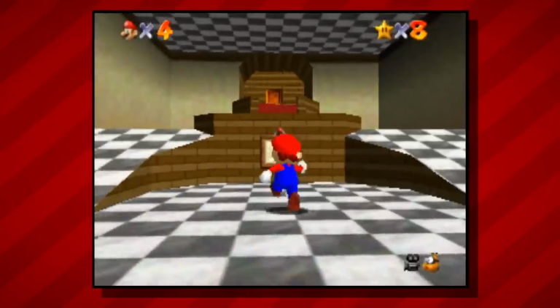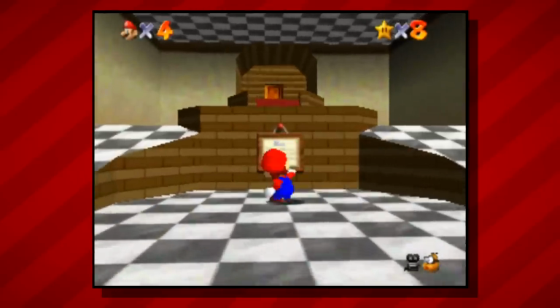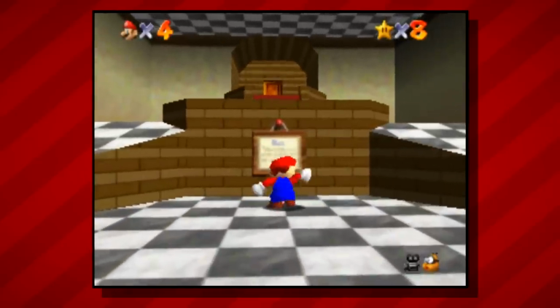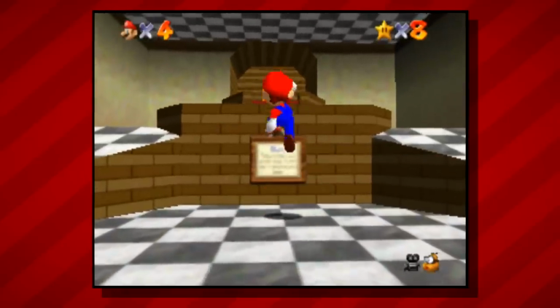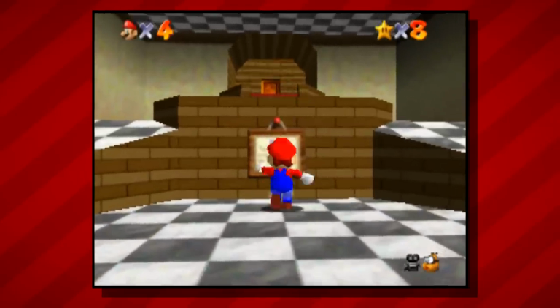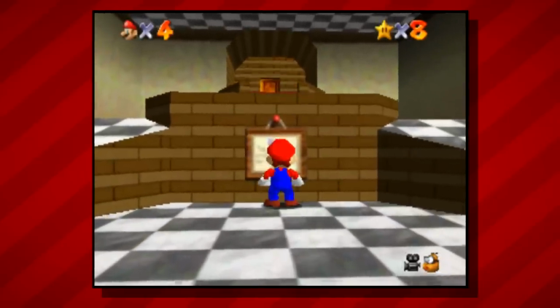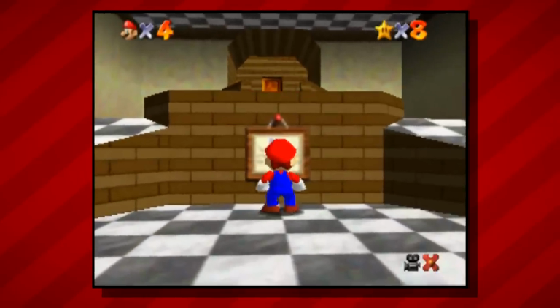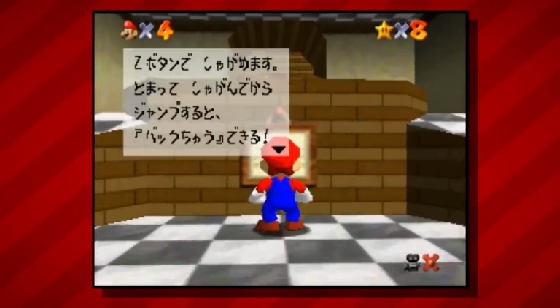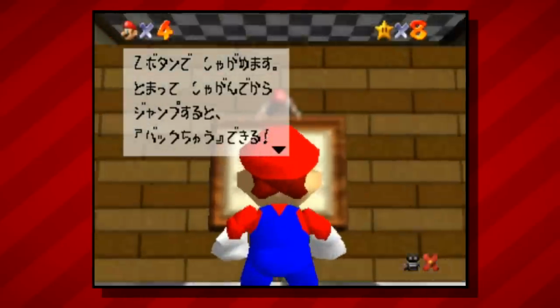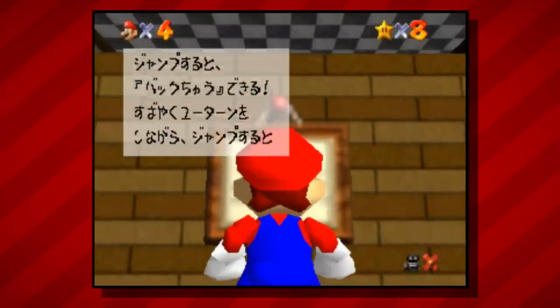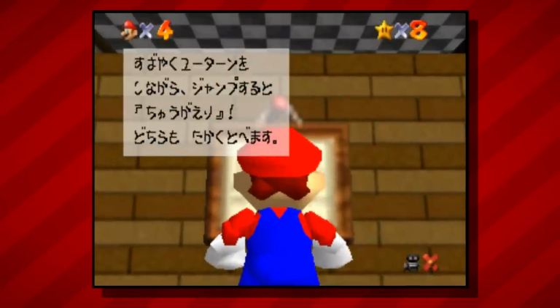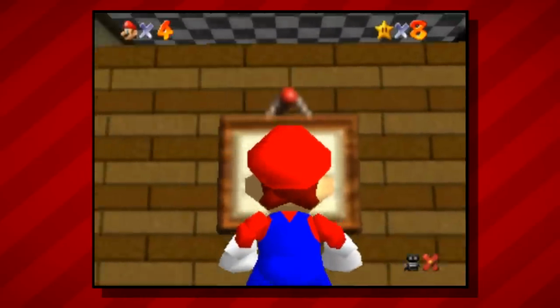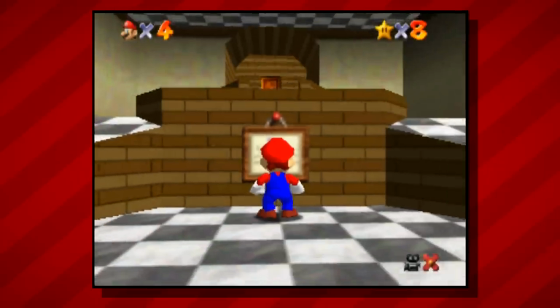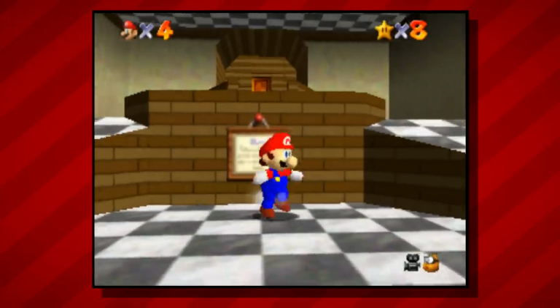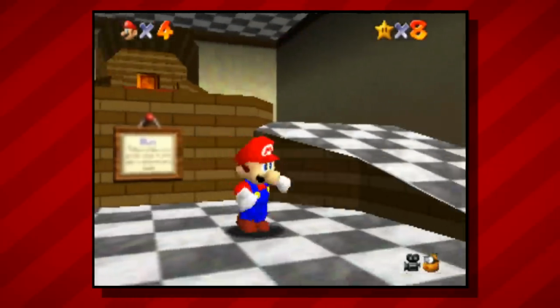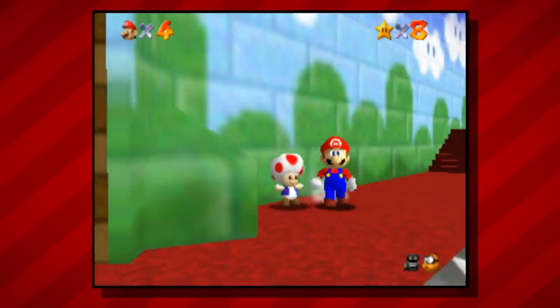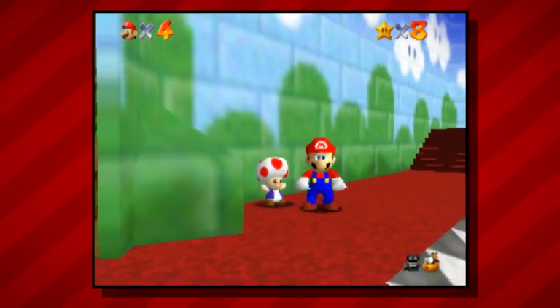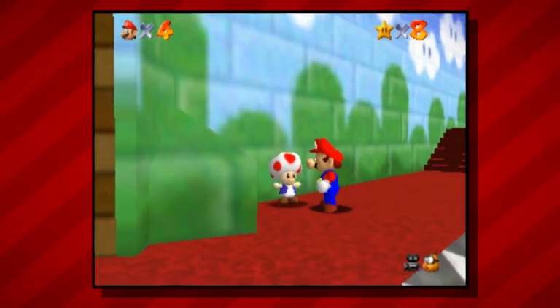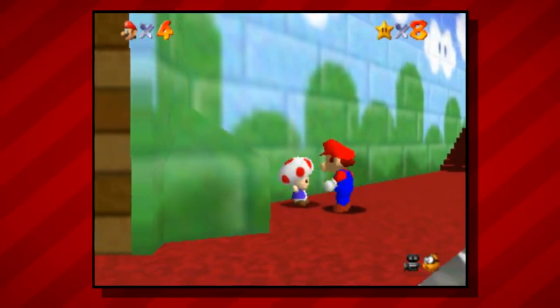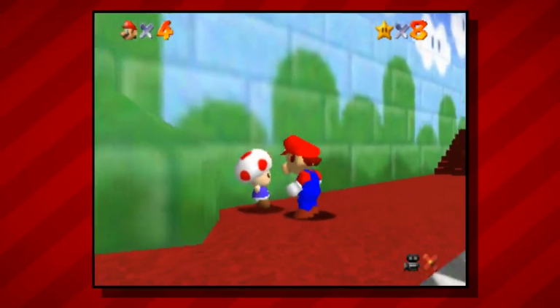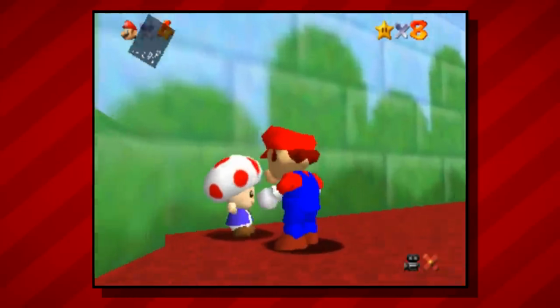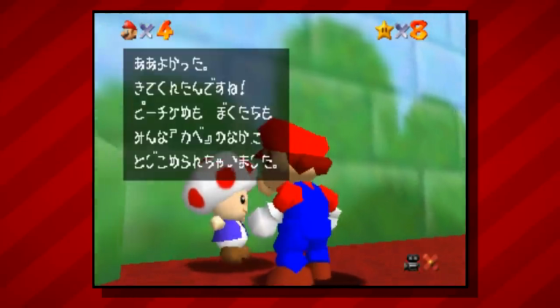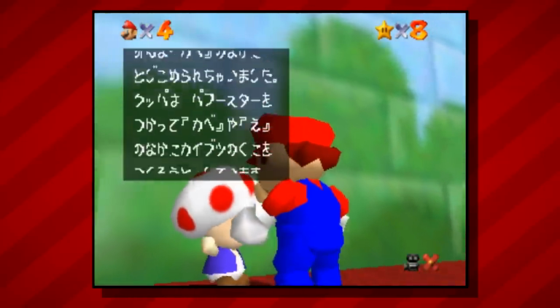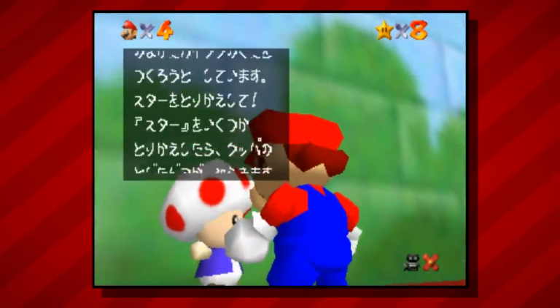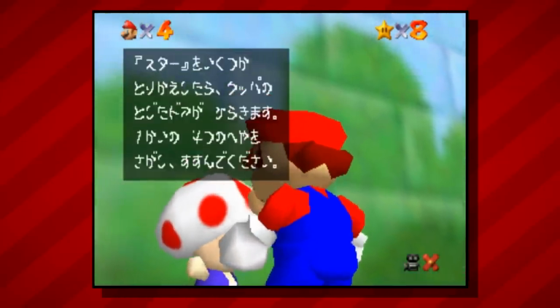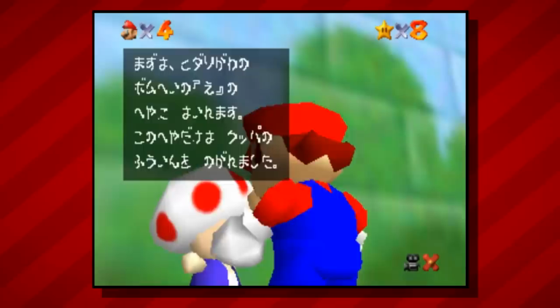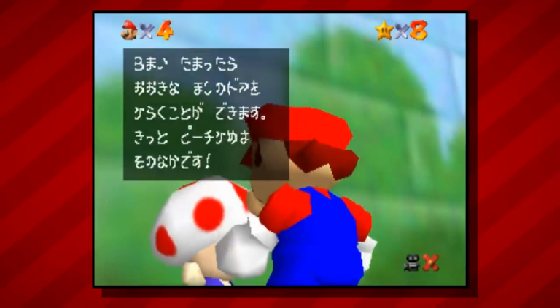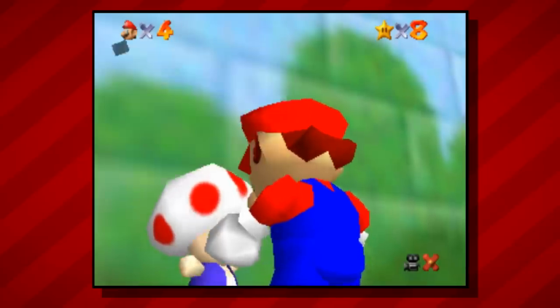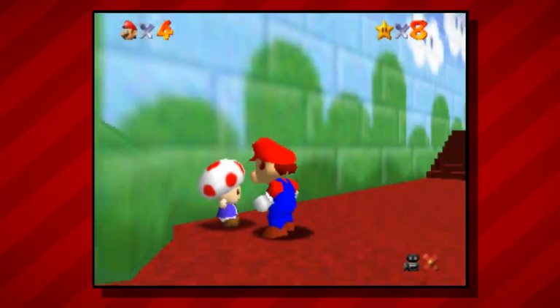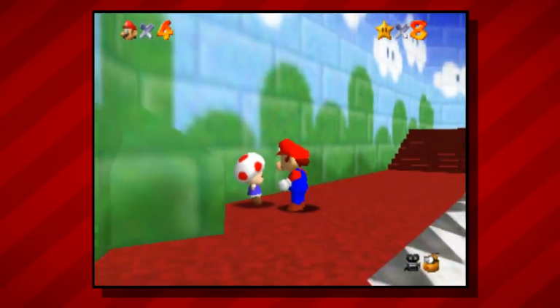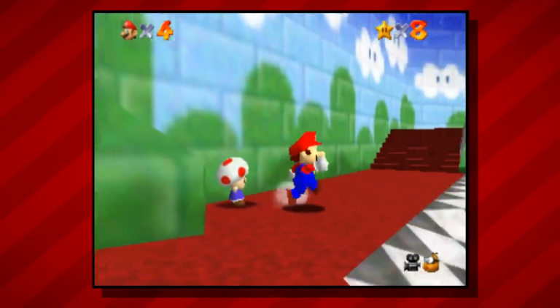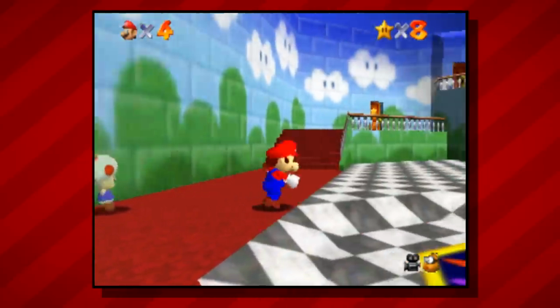Another feature we were already used to is that the Shindo update added the ability to press either A or B to talk to NPCs or to read signs. The original version actually required you to press the B button for these interactions. A very minor change, but definitely more convenient.